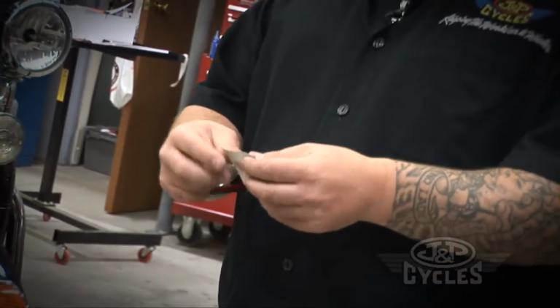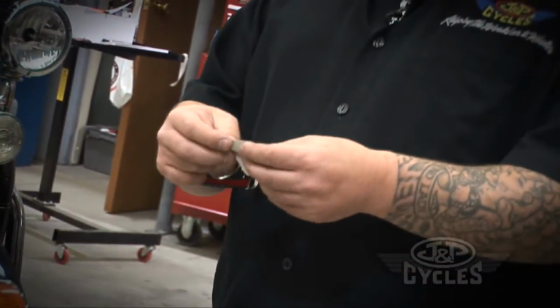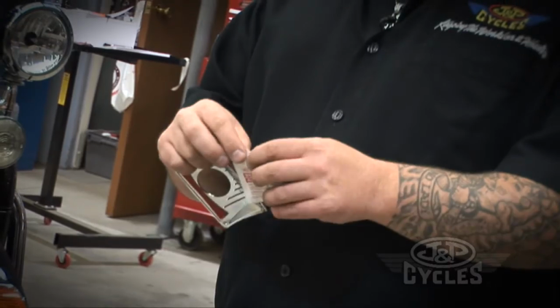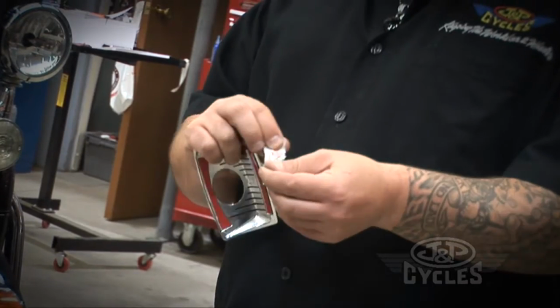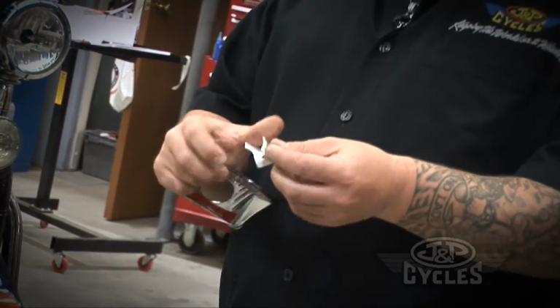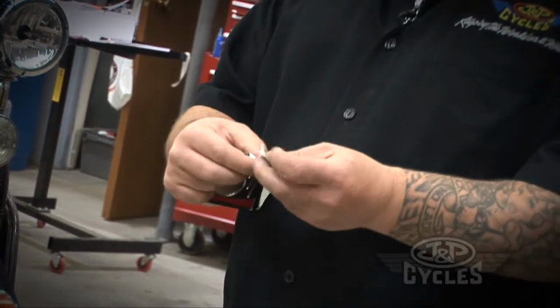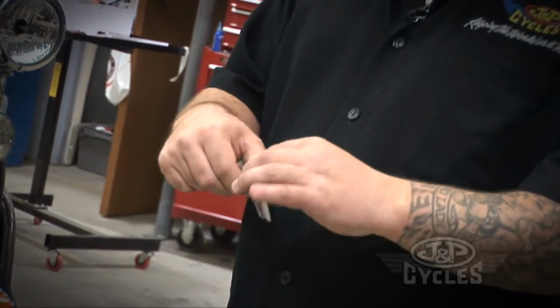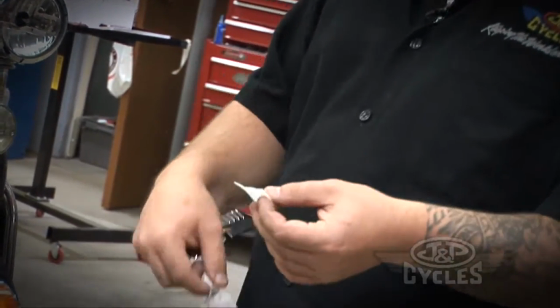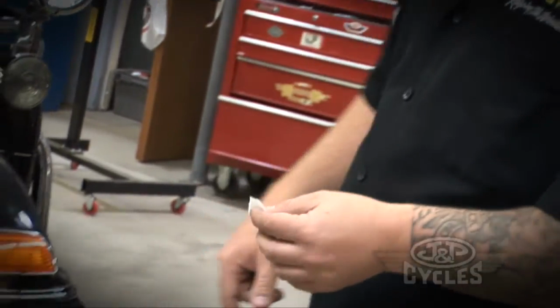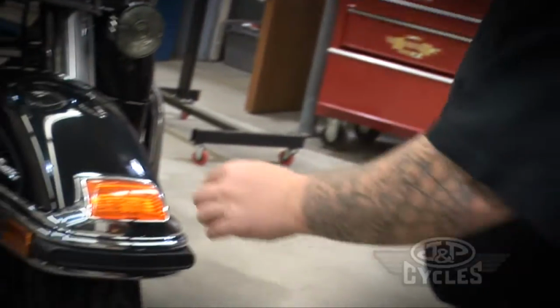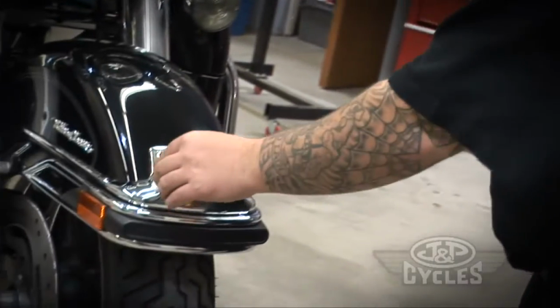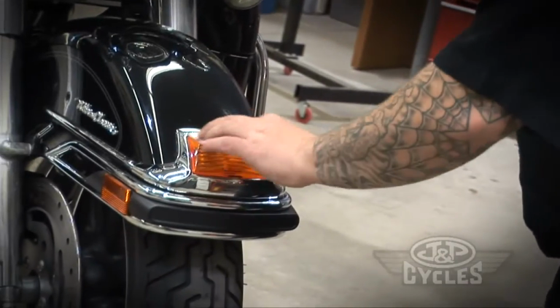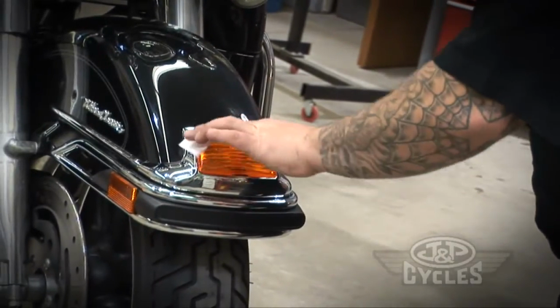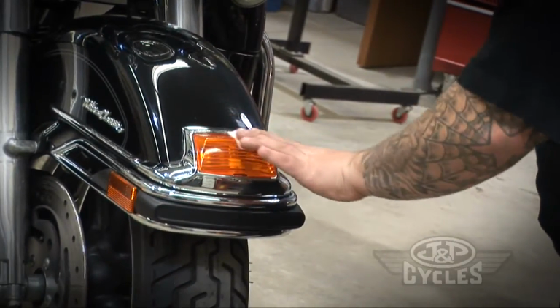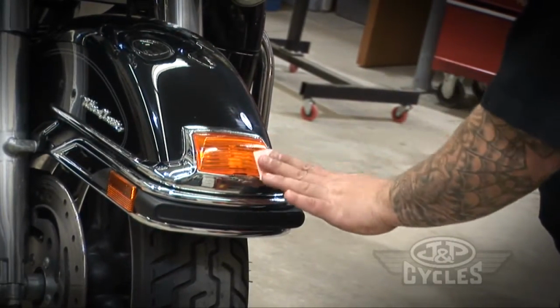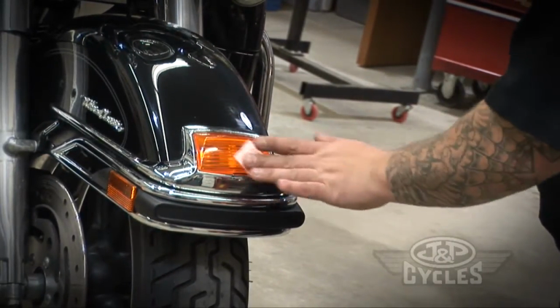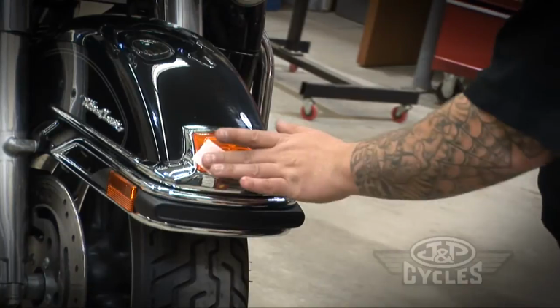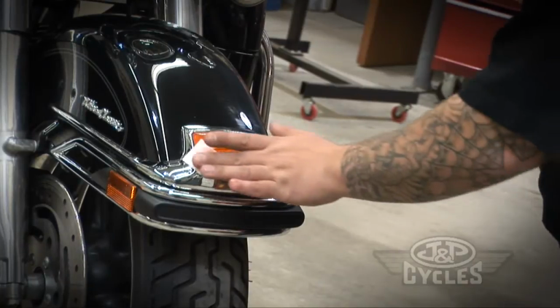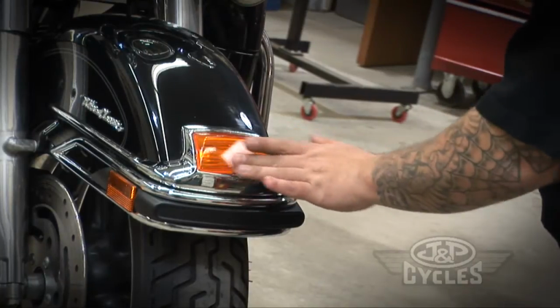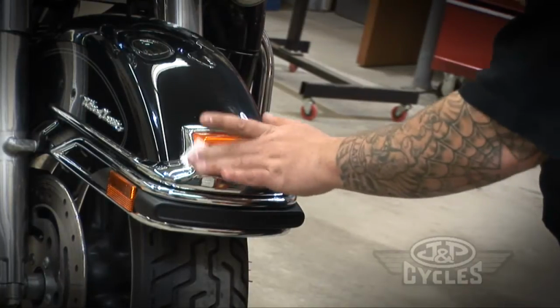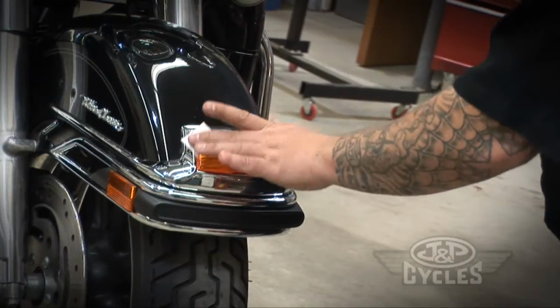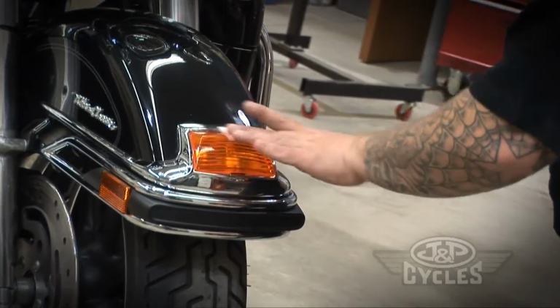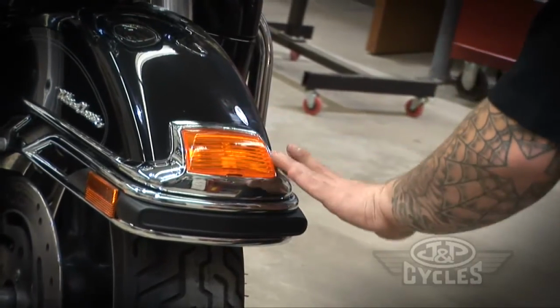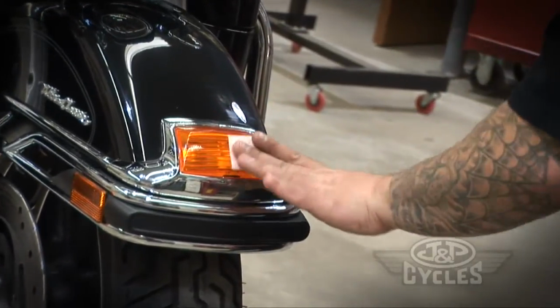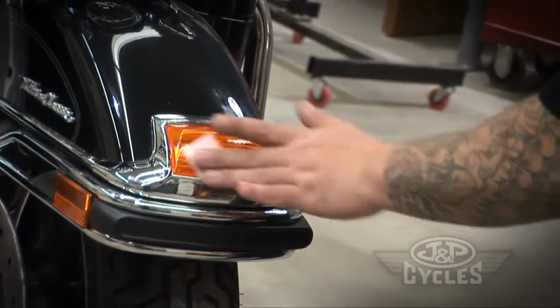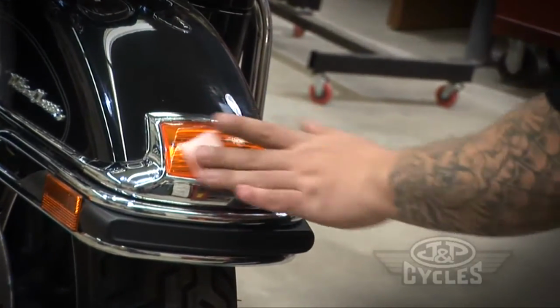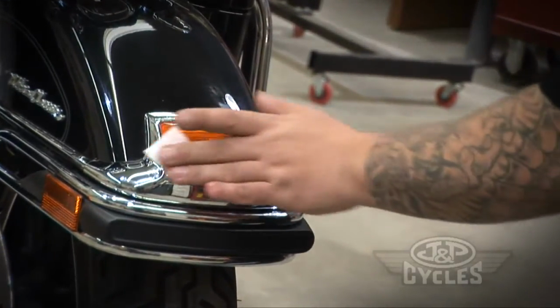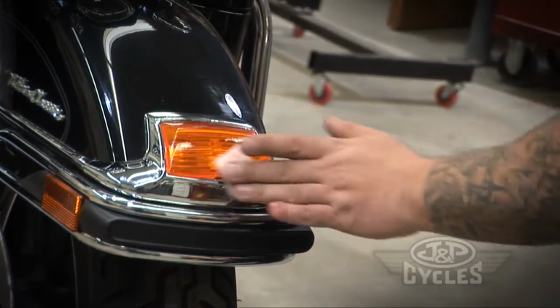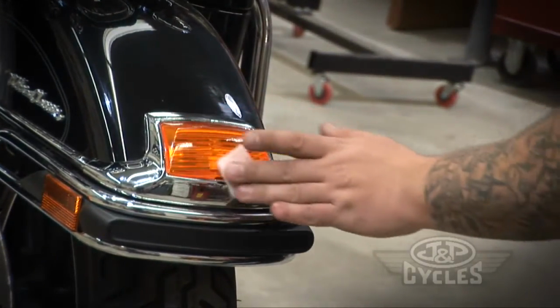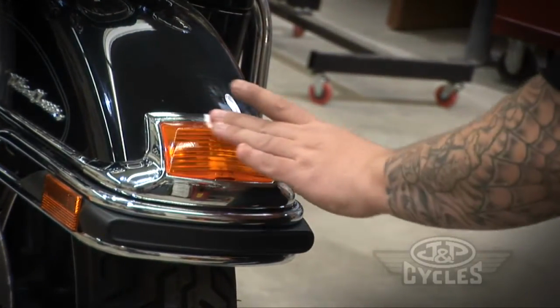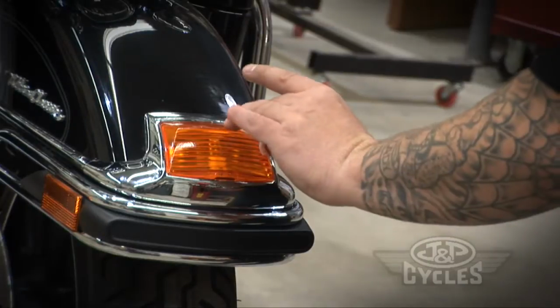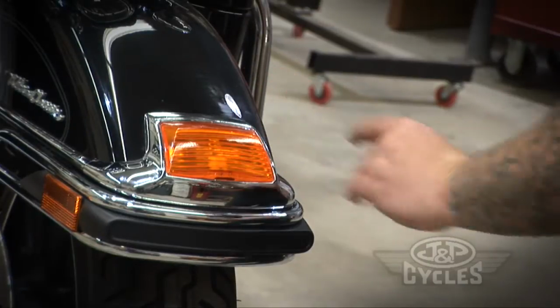You're going to take your alcohol pad and clean the whole light assembly. This does stick on with adhesive, so you want it to be good and clean.